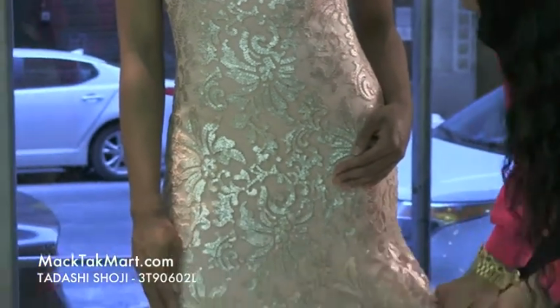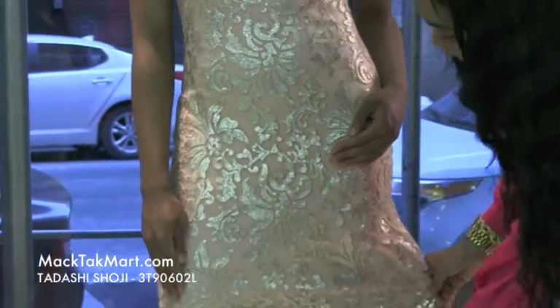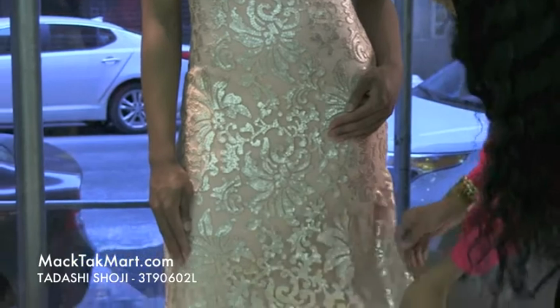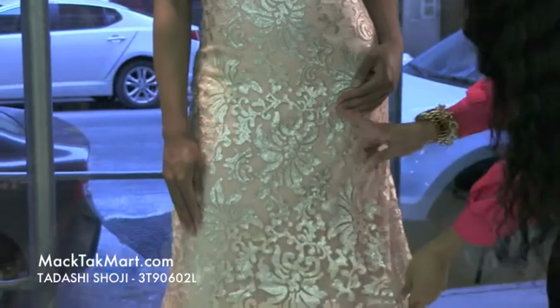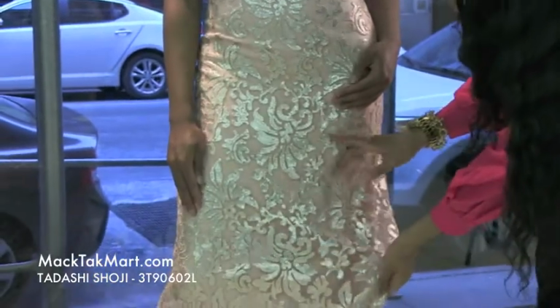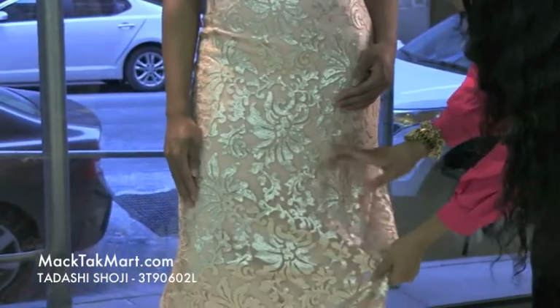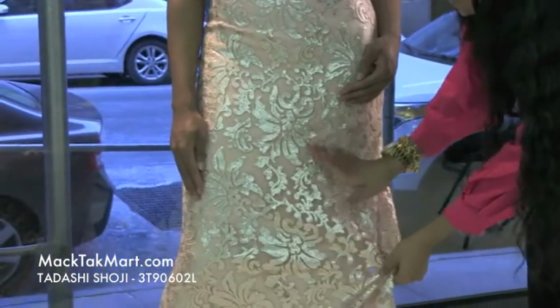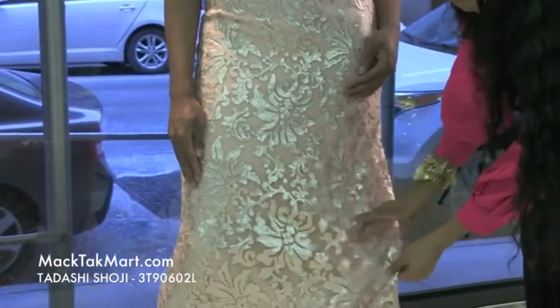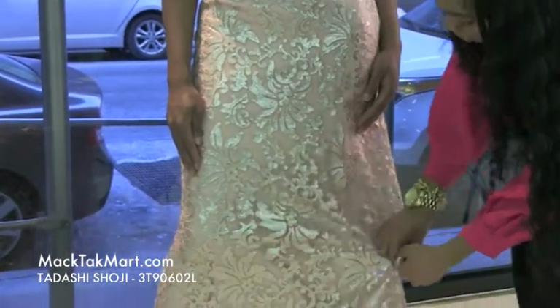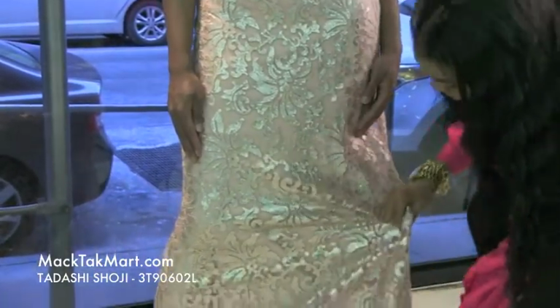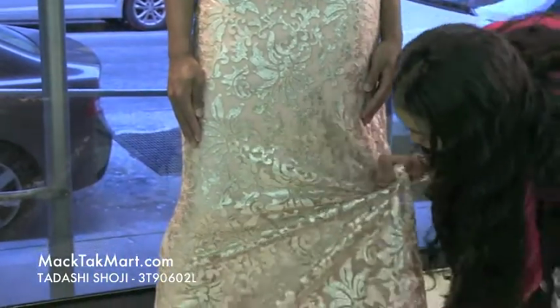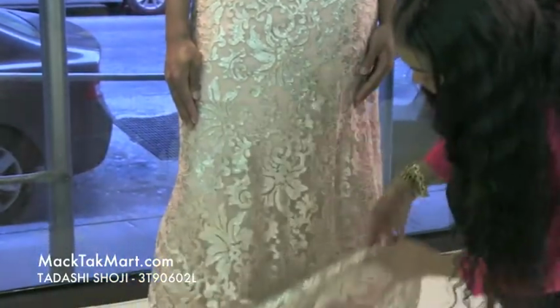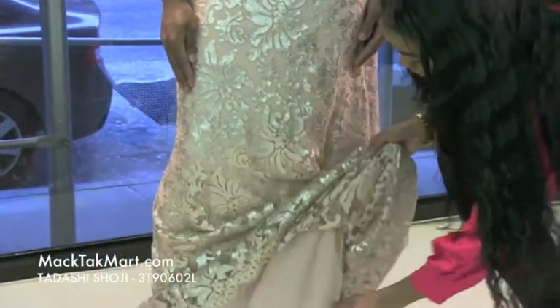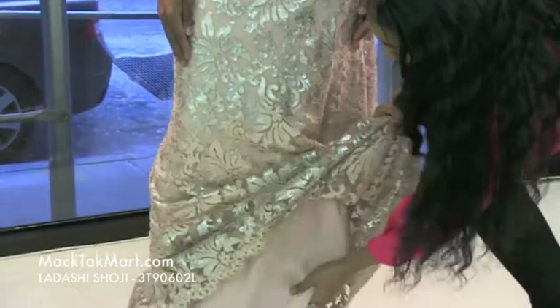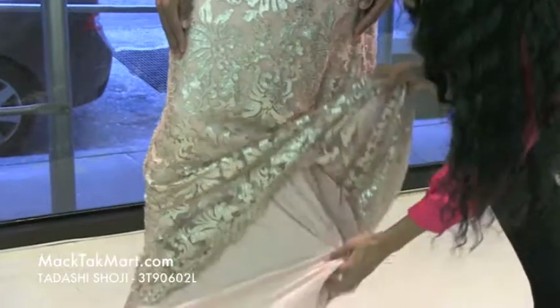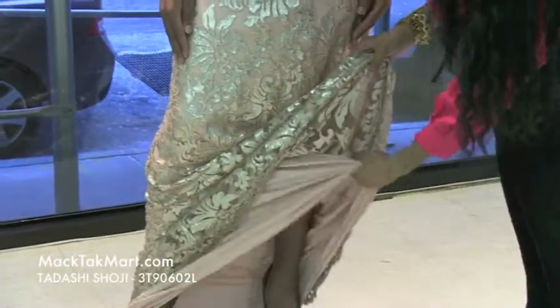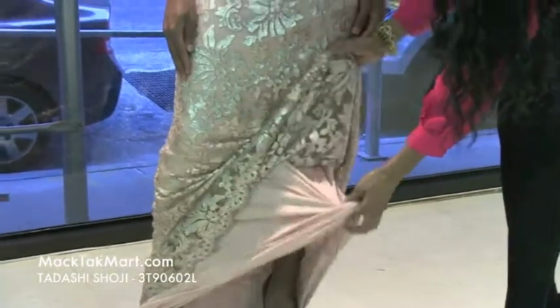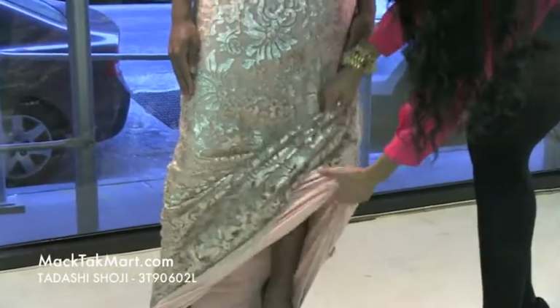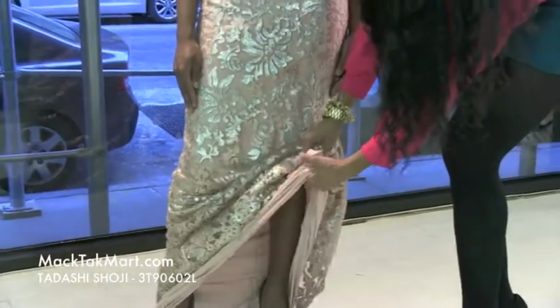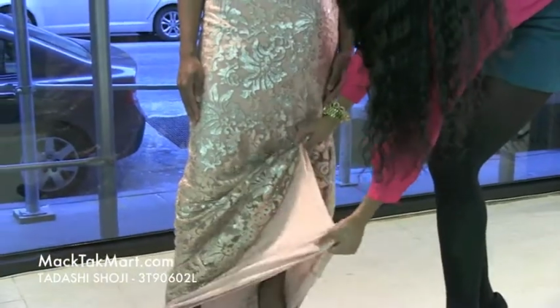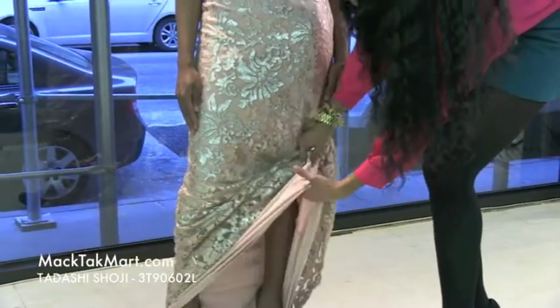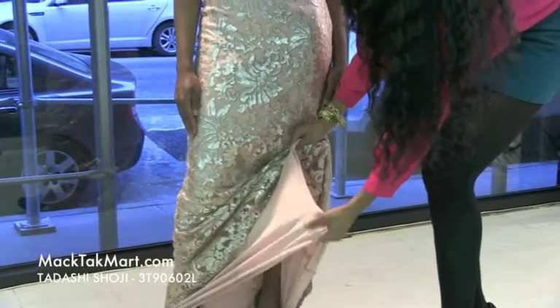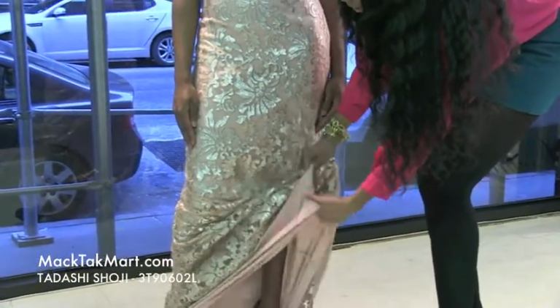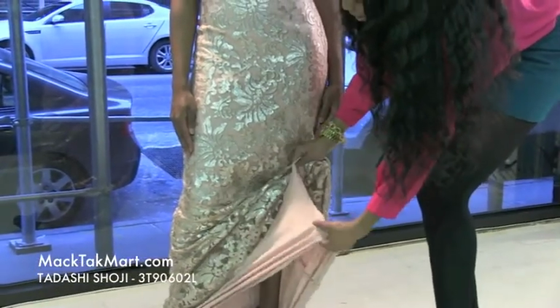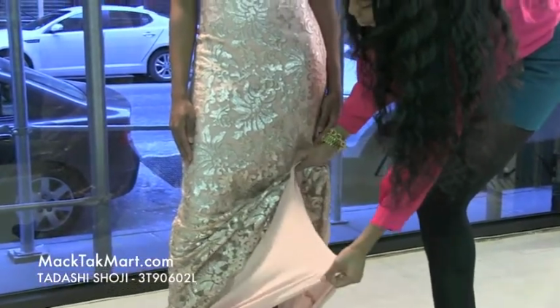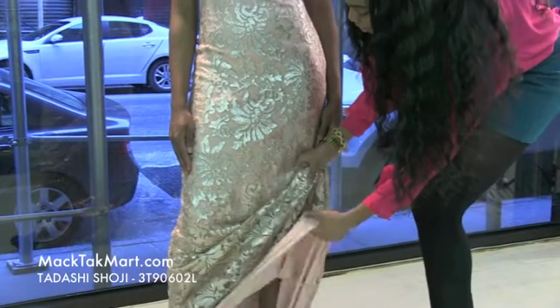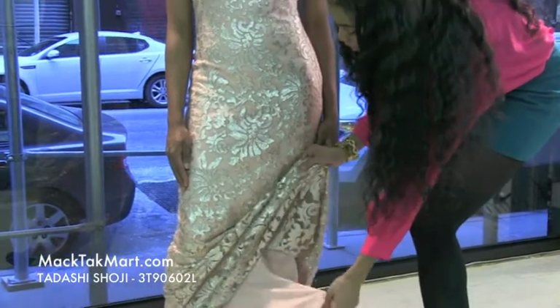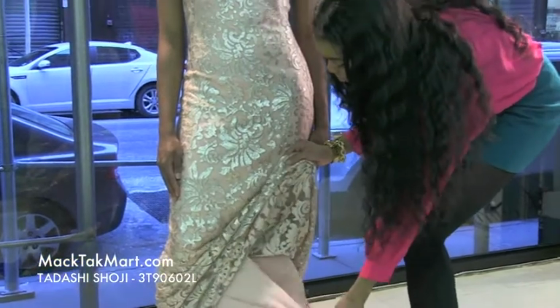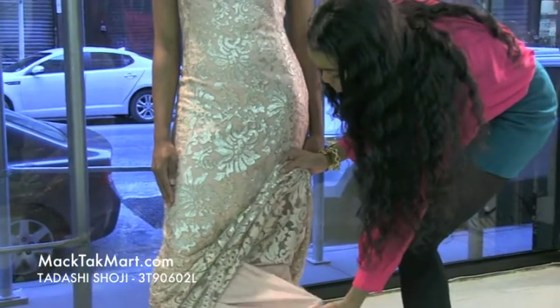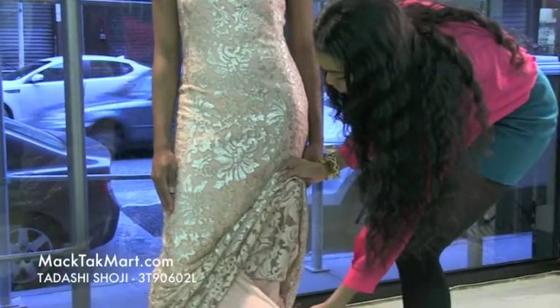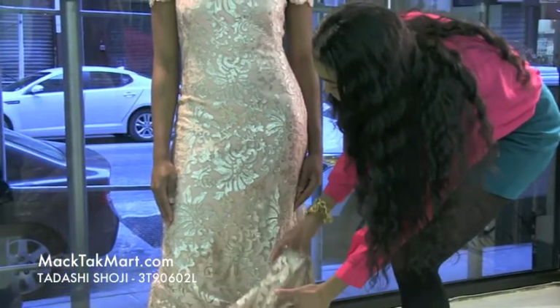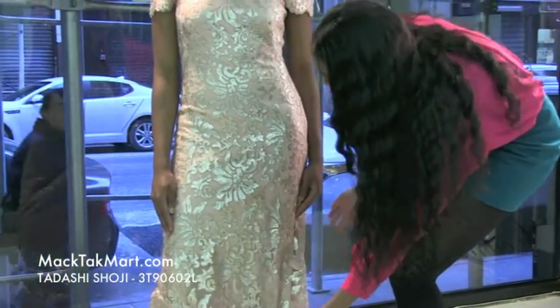This gown has sequencing all throughout the body of the dress, and the underlay is this silky material here, coming in this soft pale pink color. Absolutely gorgeous and it's very, very soft.